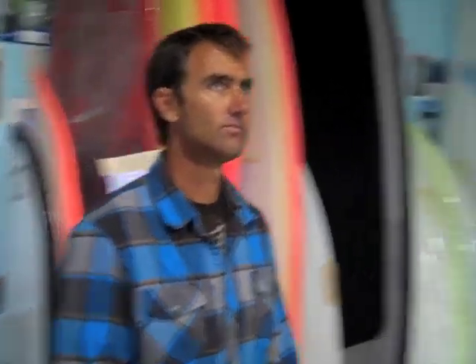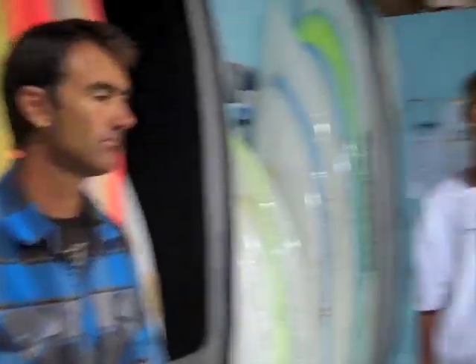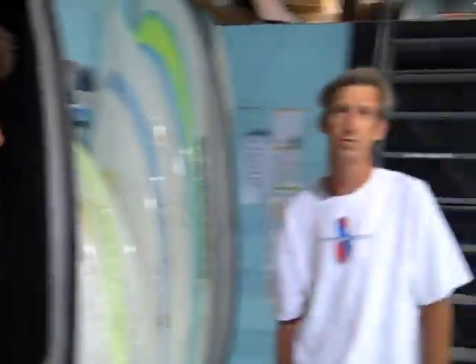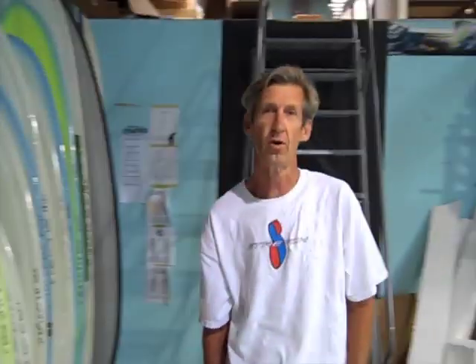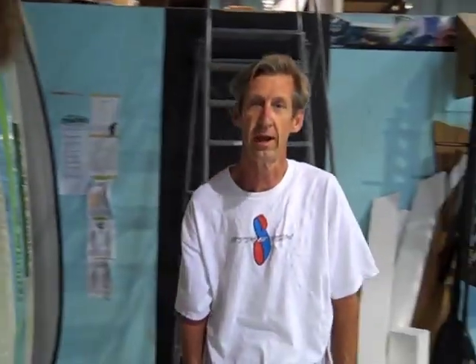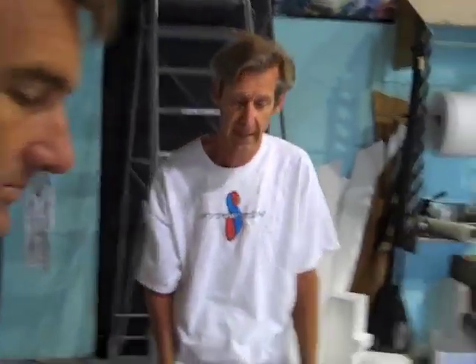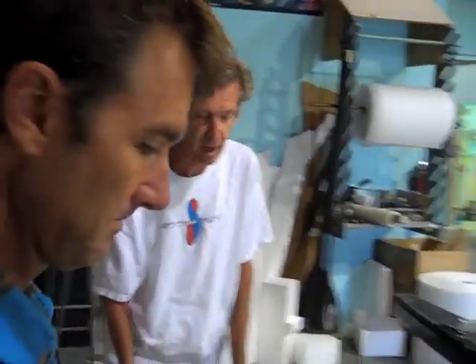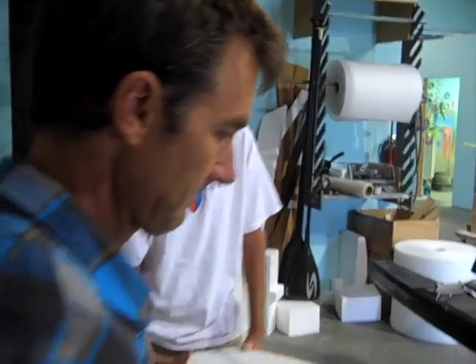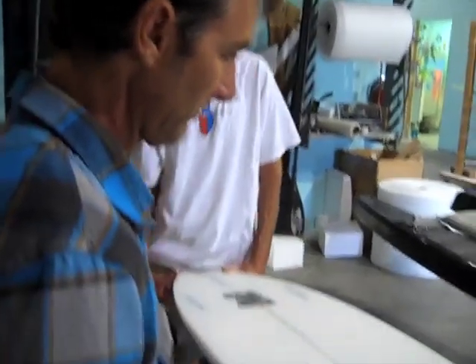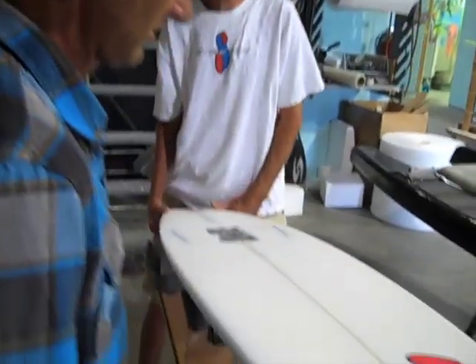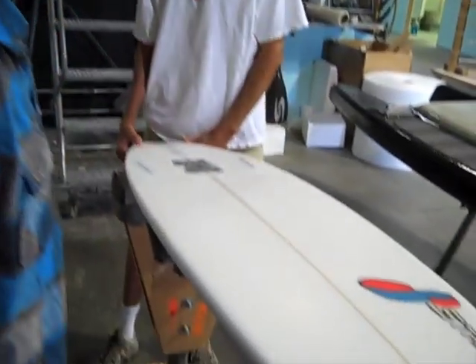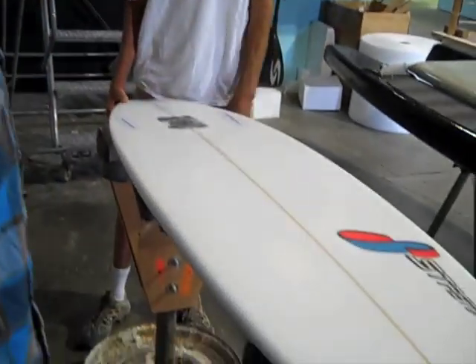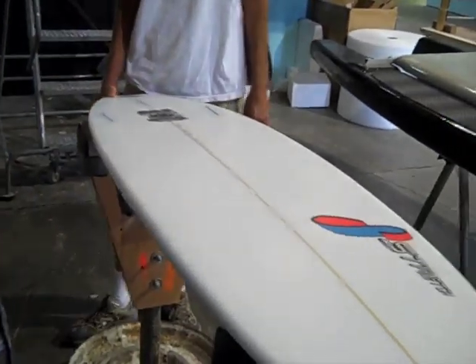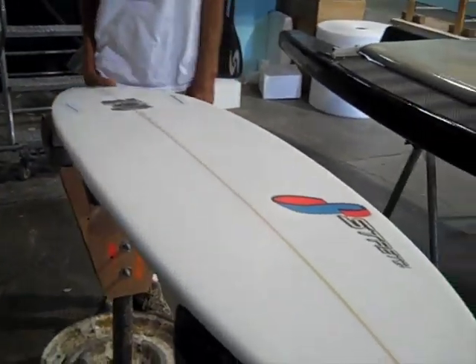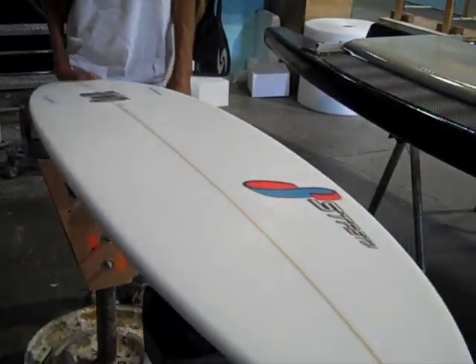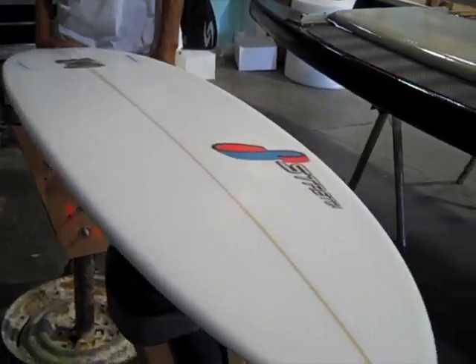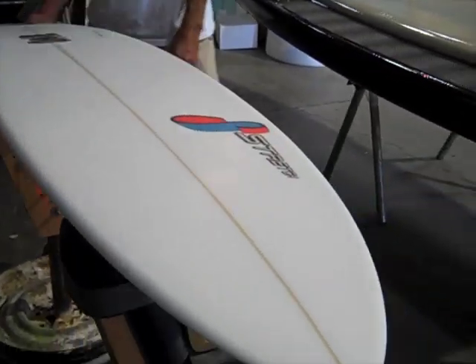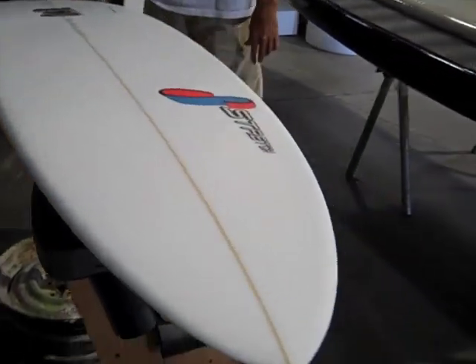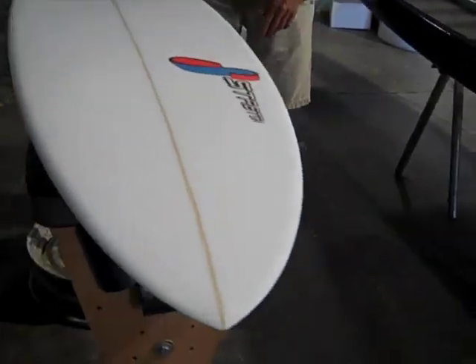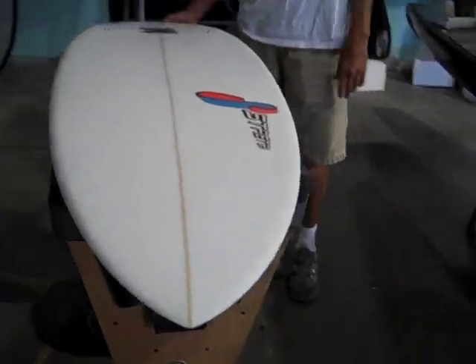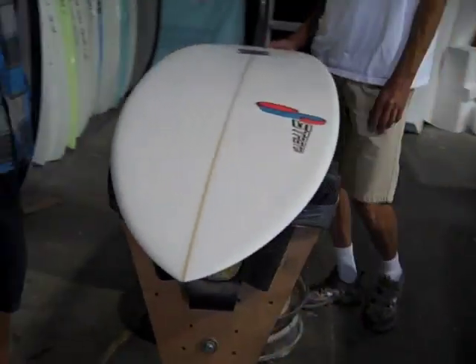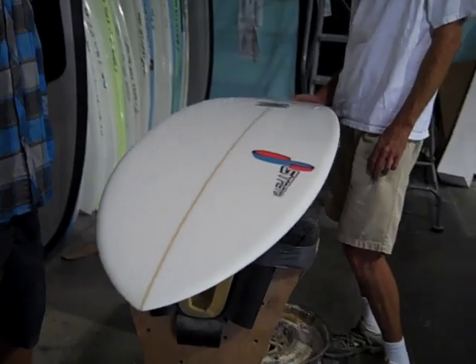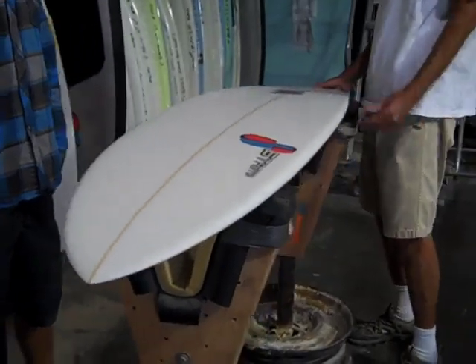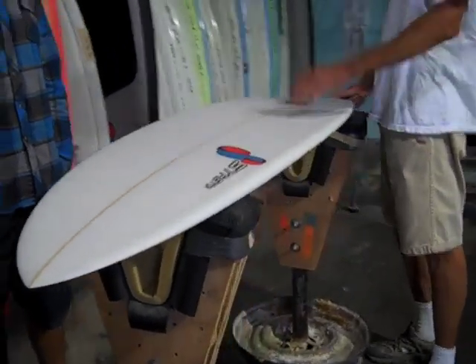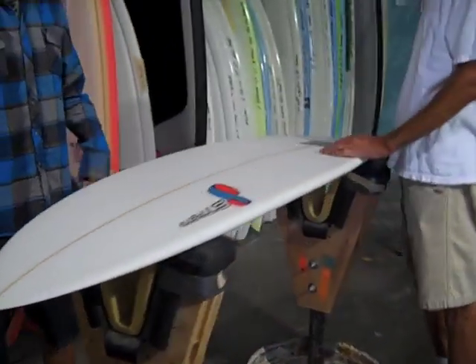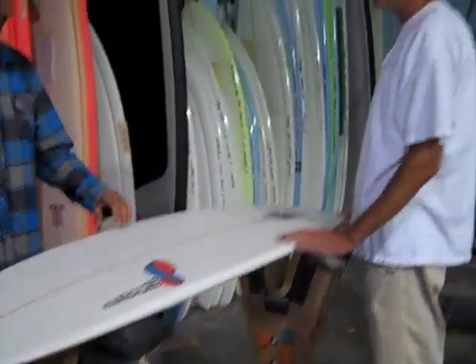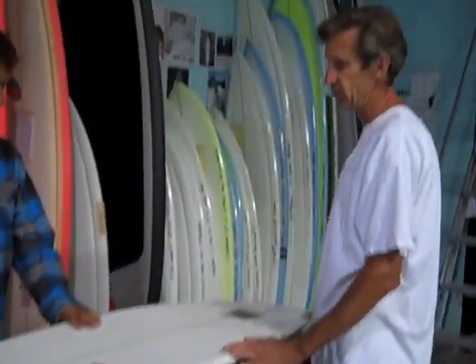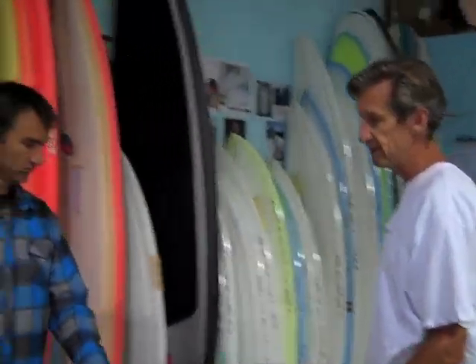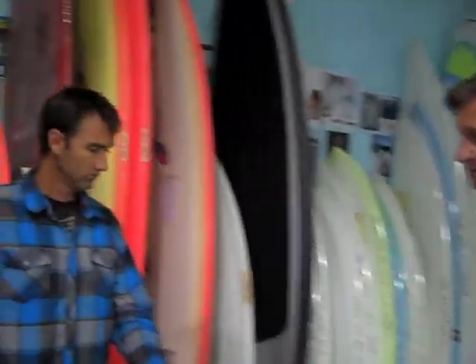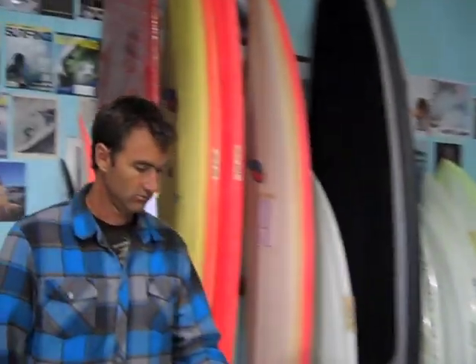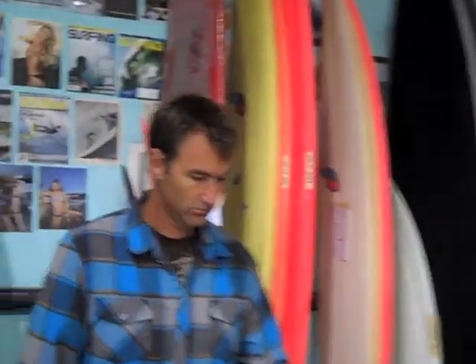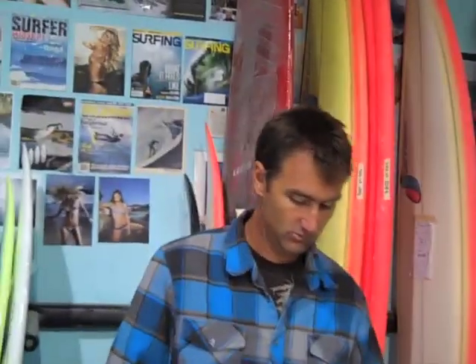We're here with Josh Mulkeloy, we're going to talk about the Pug. This is kind of his favorite board, it's sort of a general purpose board he rides. Josh, why don't you tell us about this thing — why do you like it?